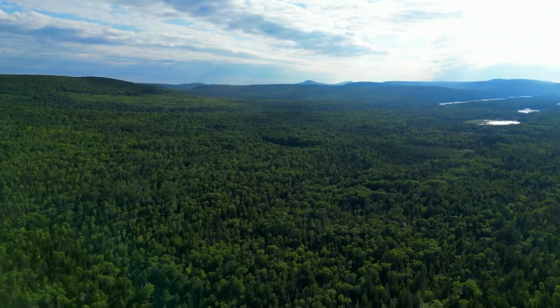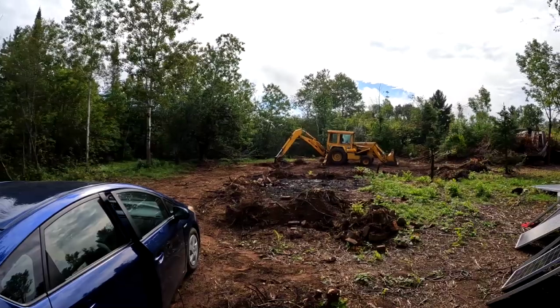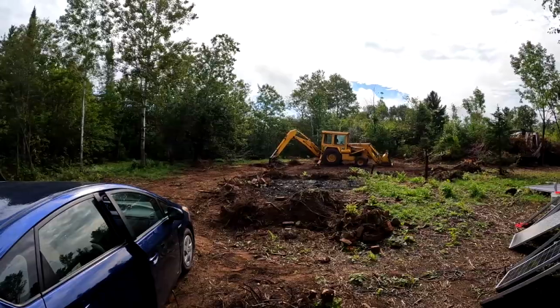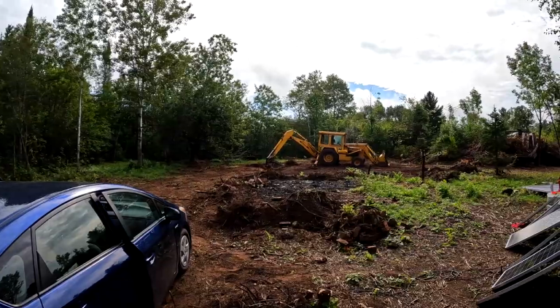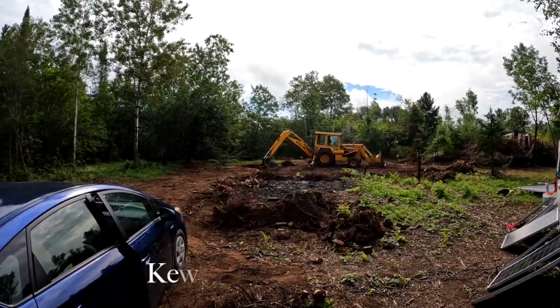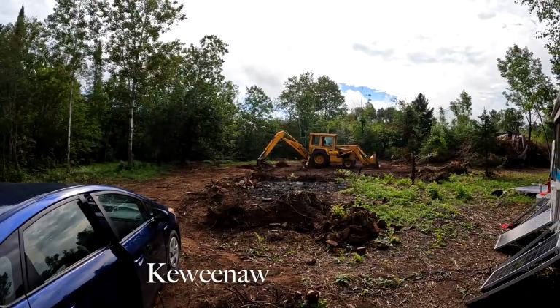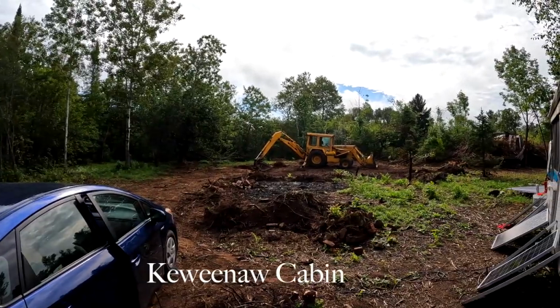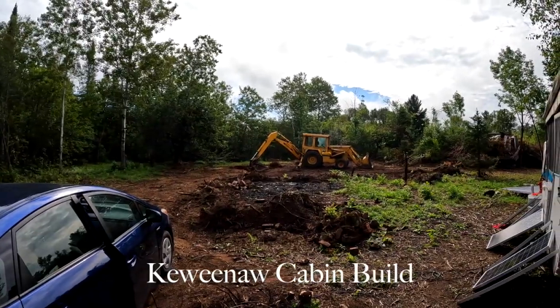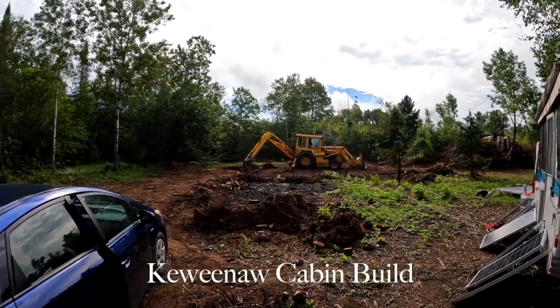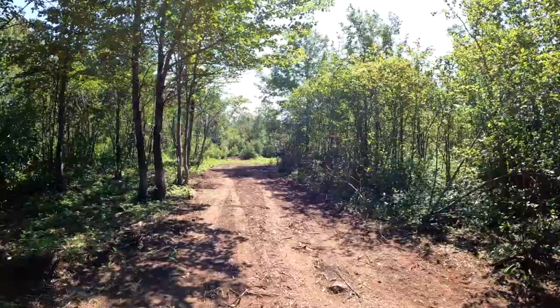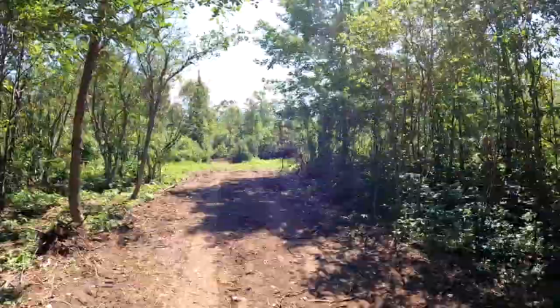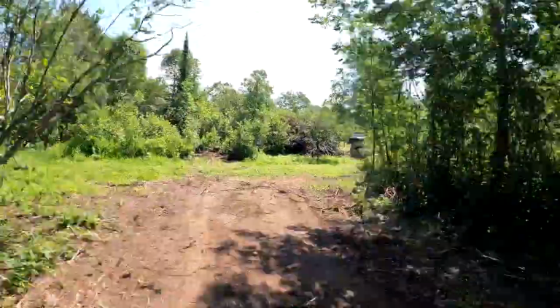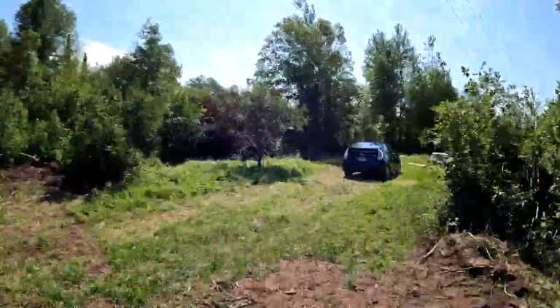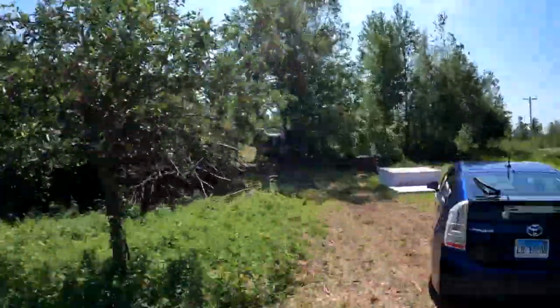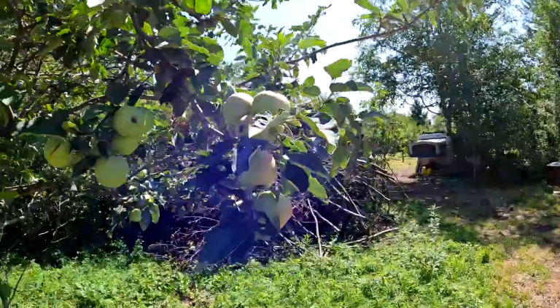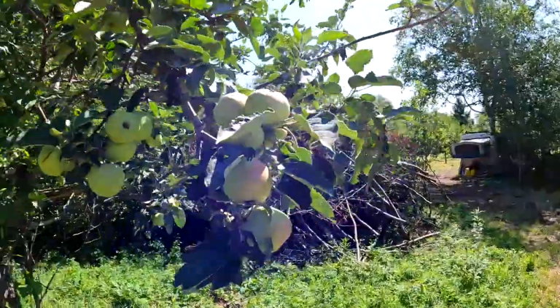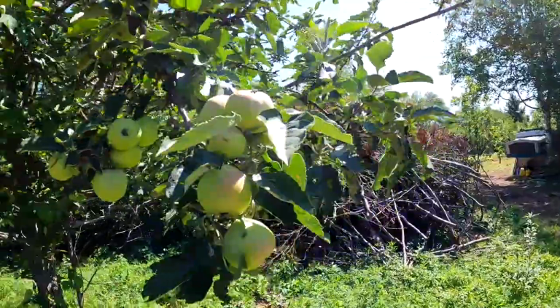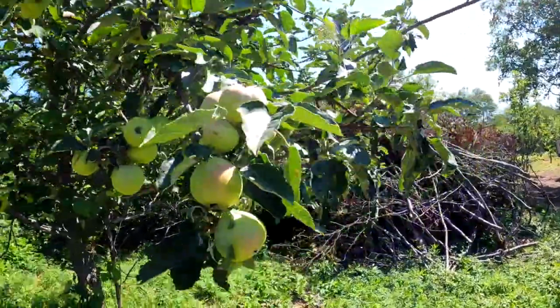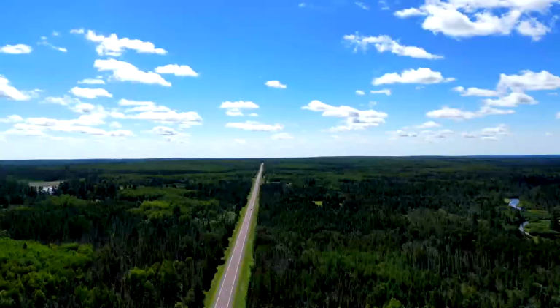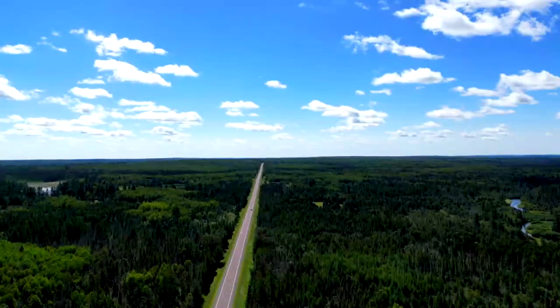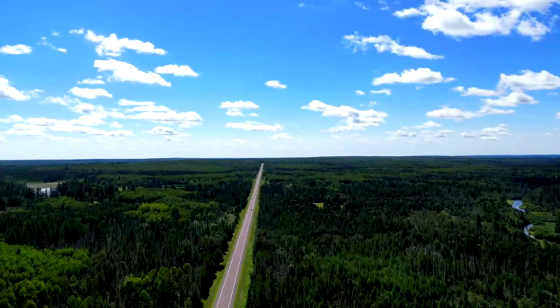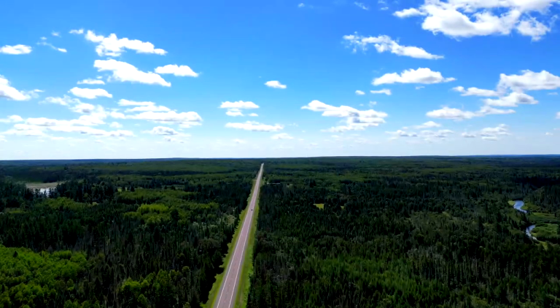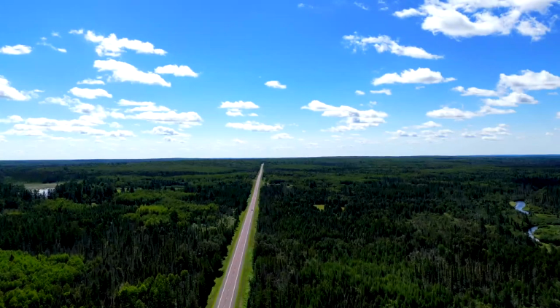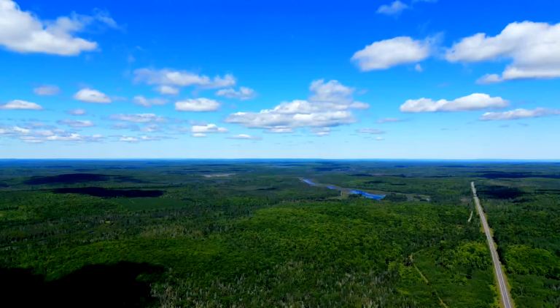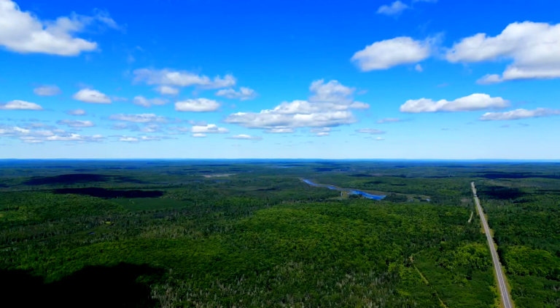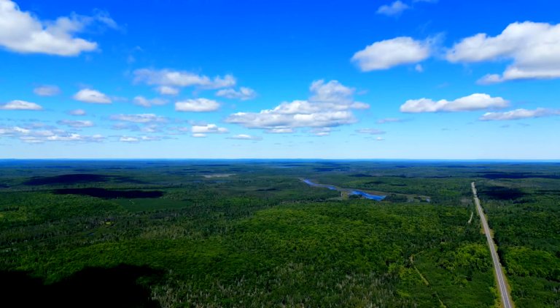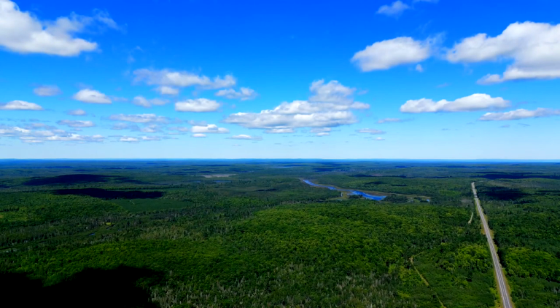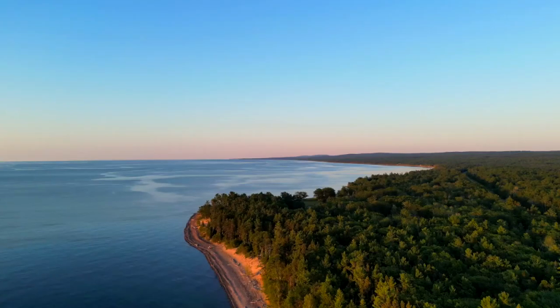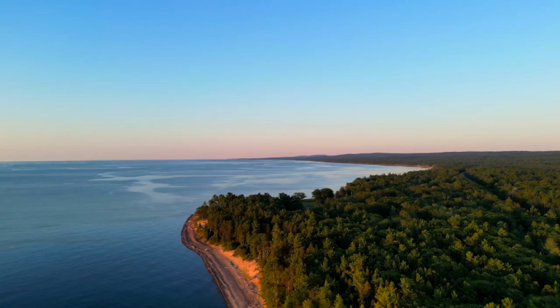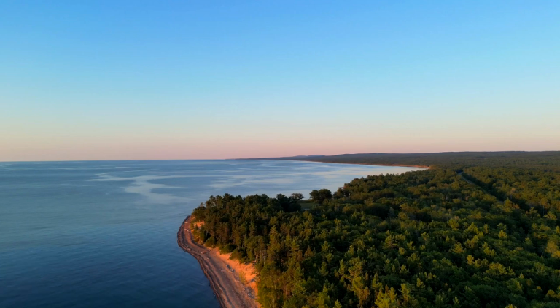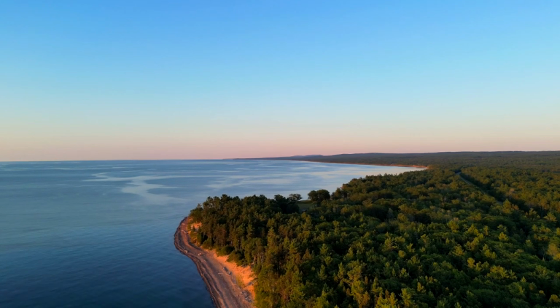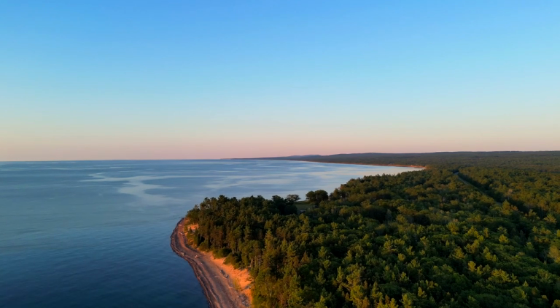So this is it, the Keweenaw Cabin Build. We are set back about 600 feet through the woods from the highway, and the highway itself is set back deep into God's country in the upper peninsula of Michigan.